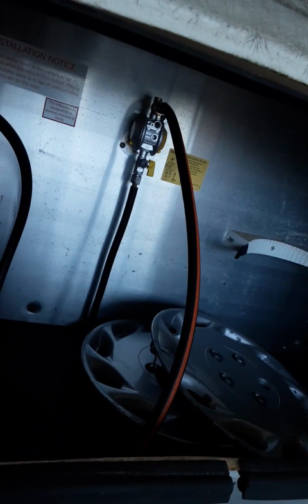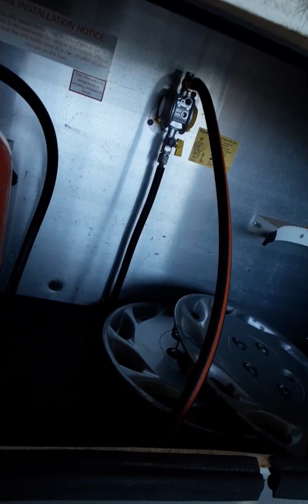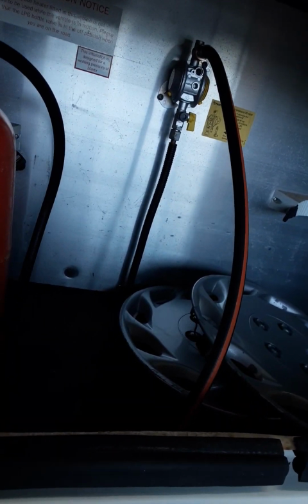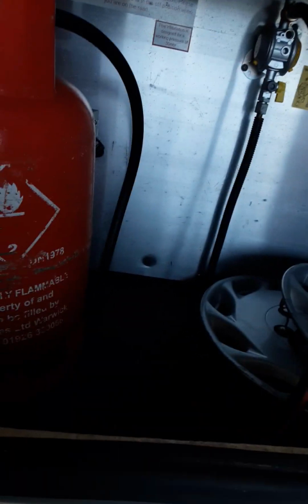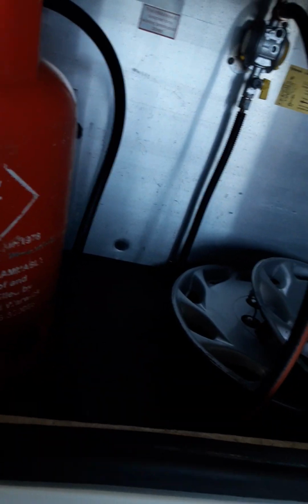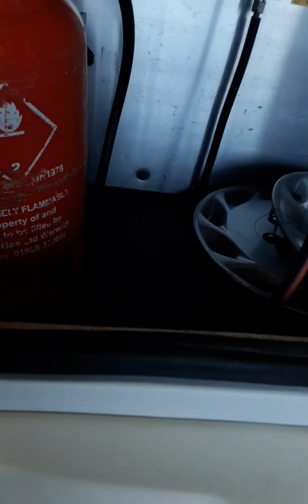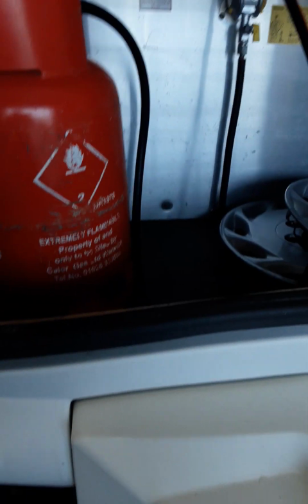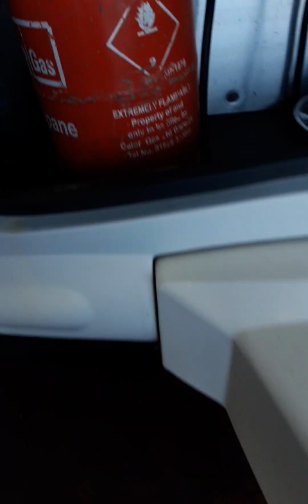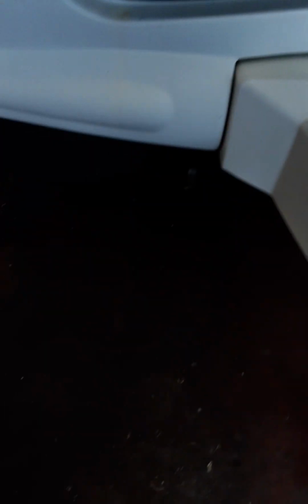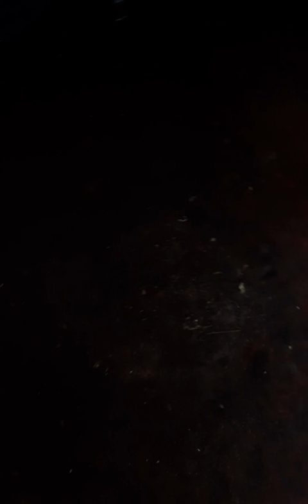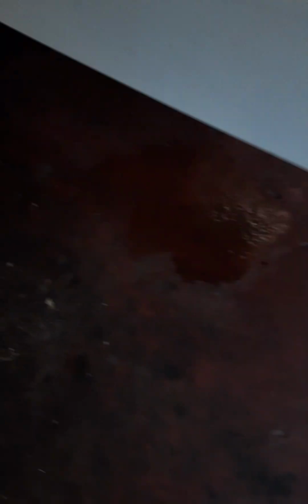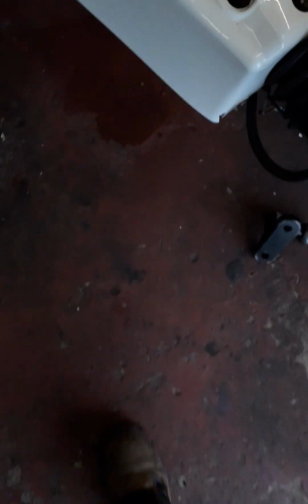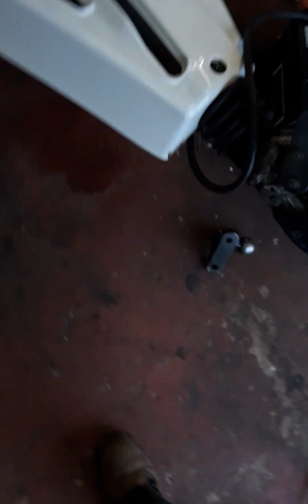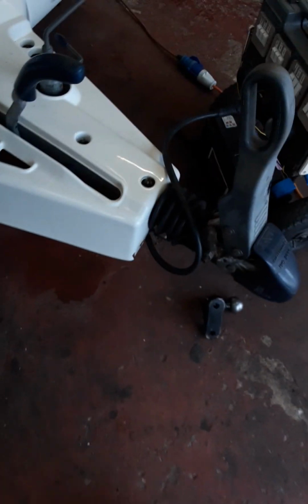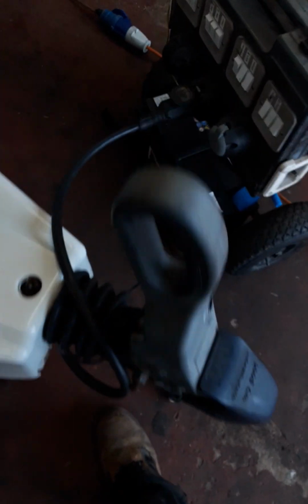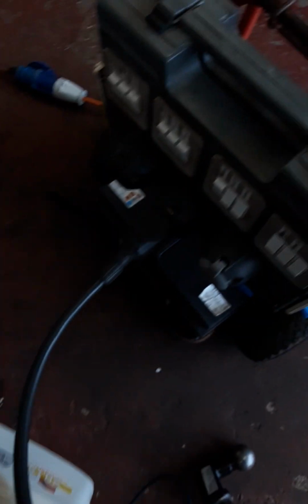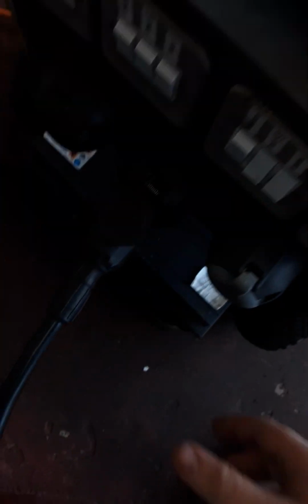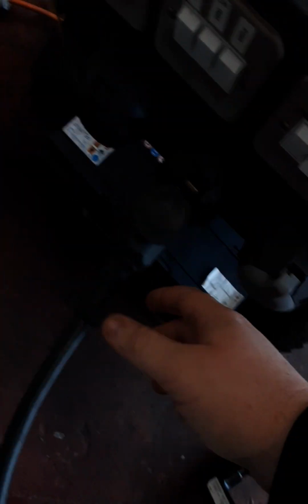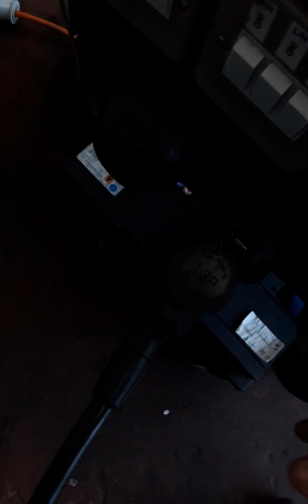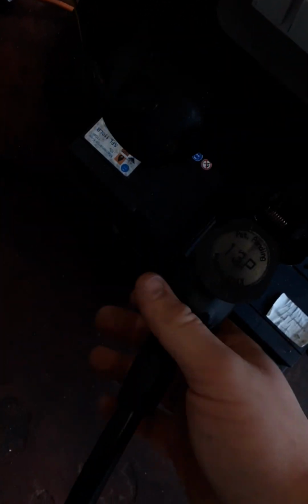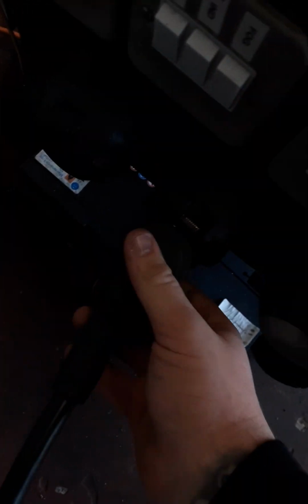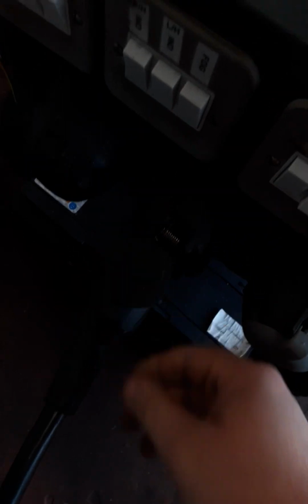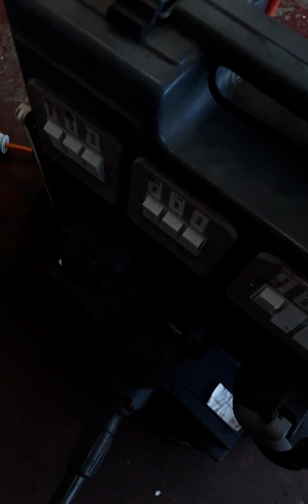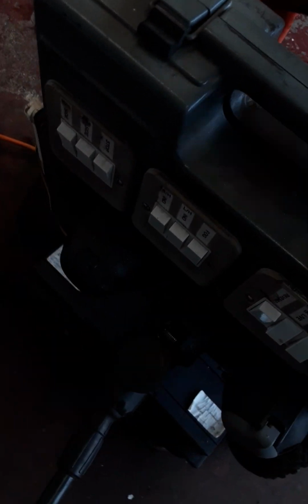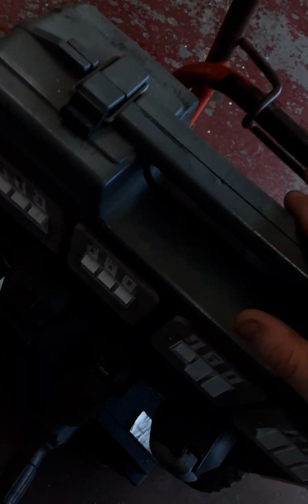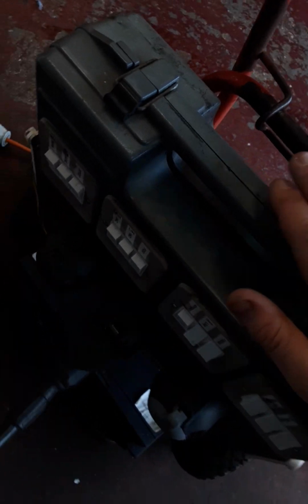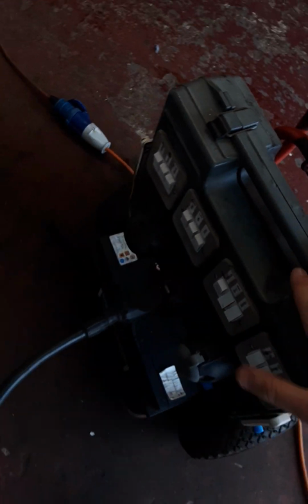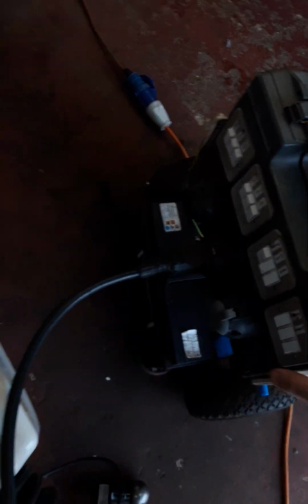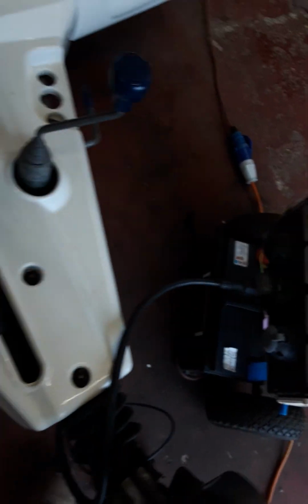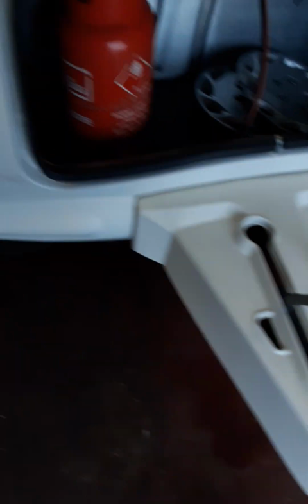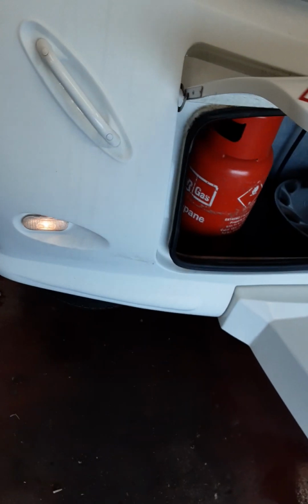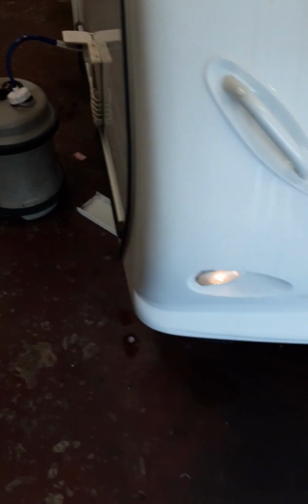We've got a bulkhead regulator. We also have your 13-pin plug, which does your lights and your 12-volt to the fridge if your car is wired up correctly.